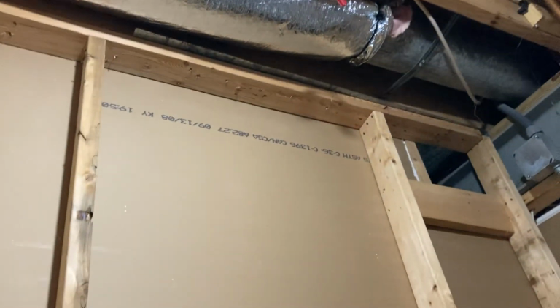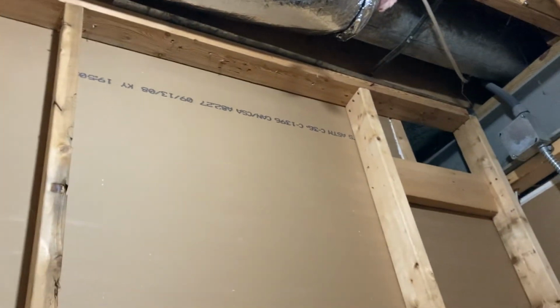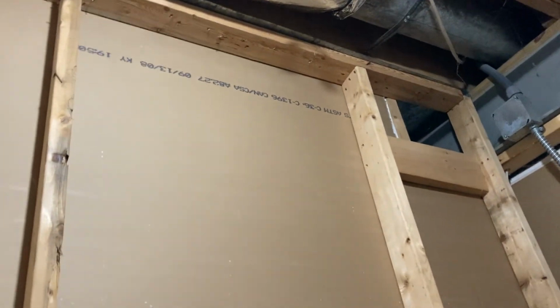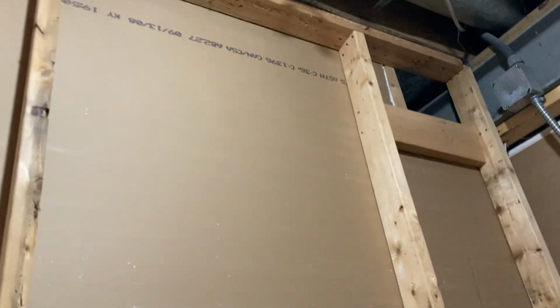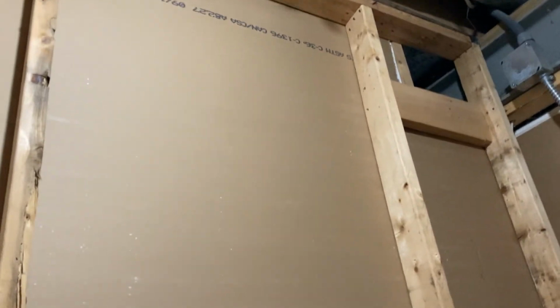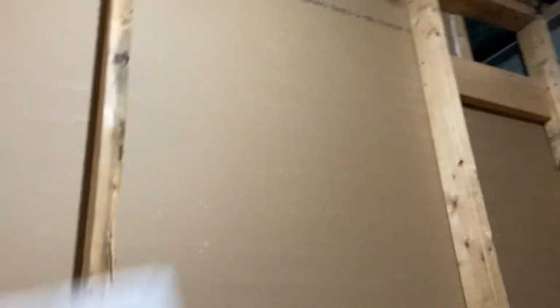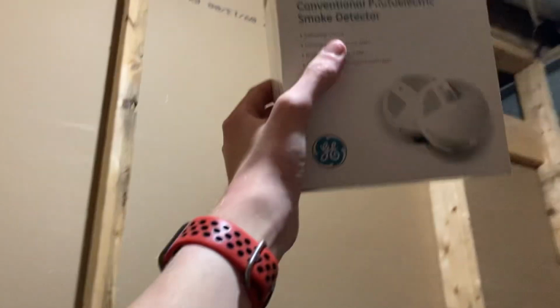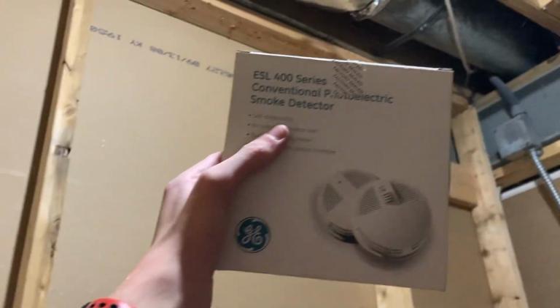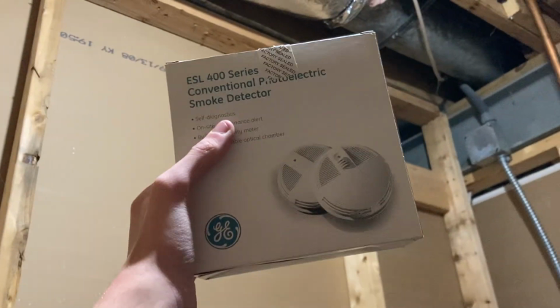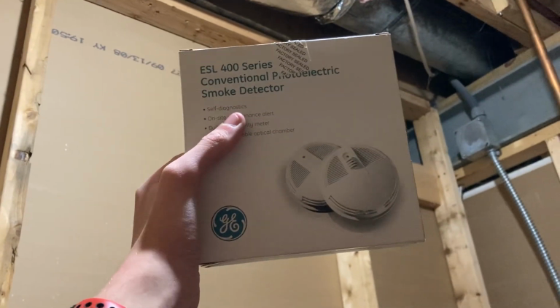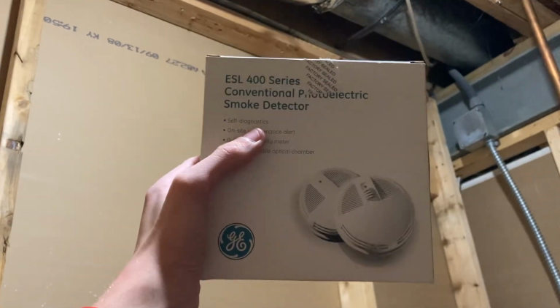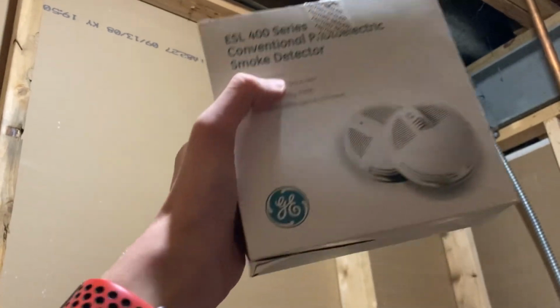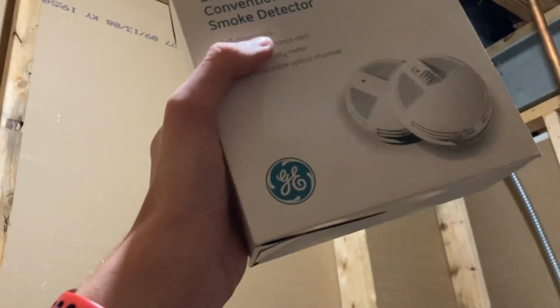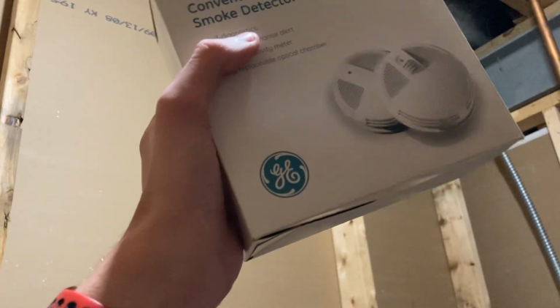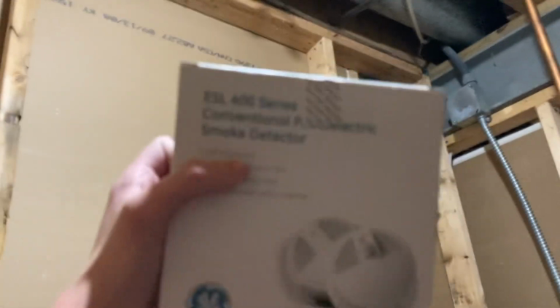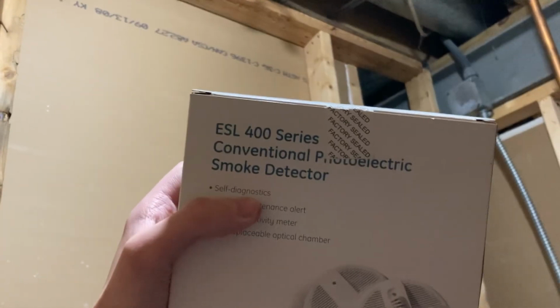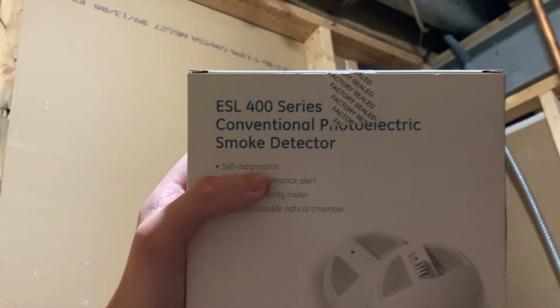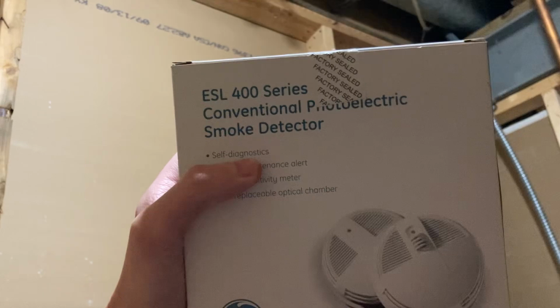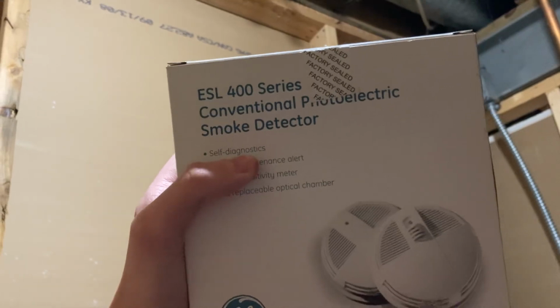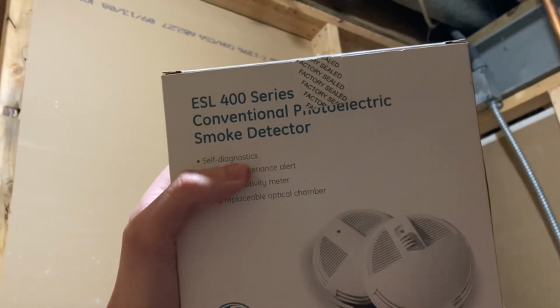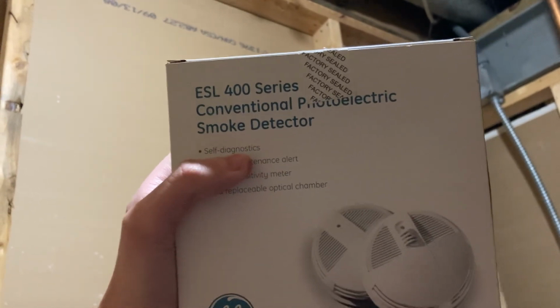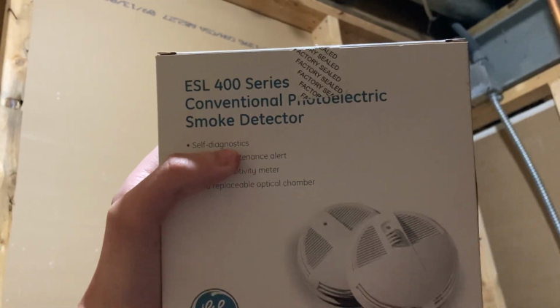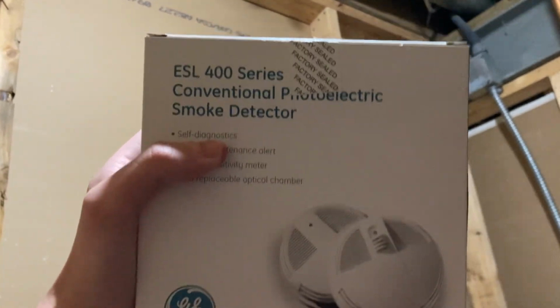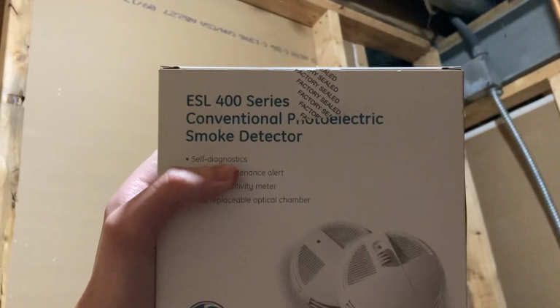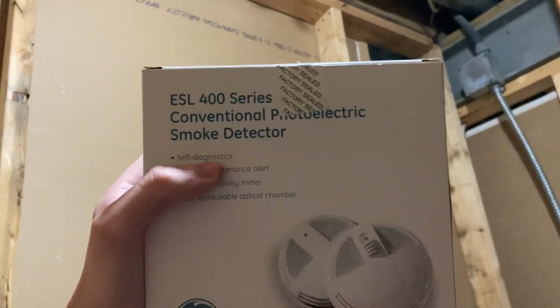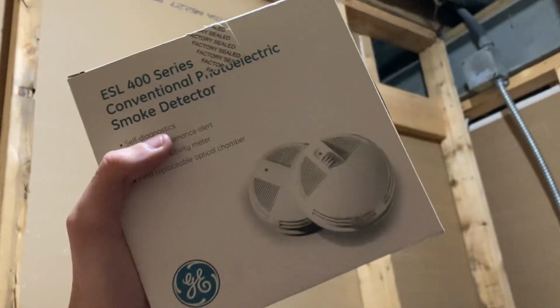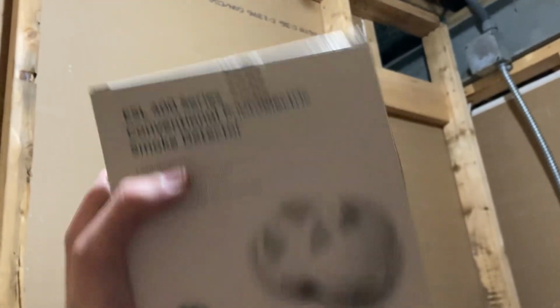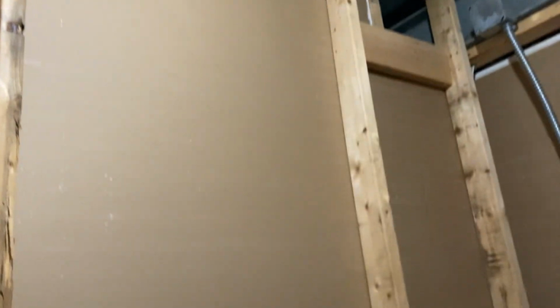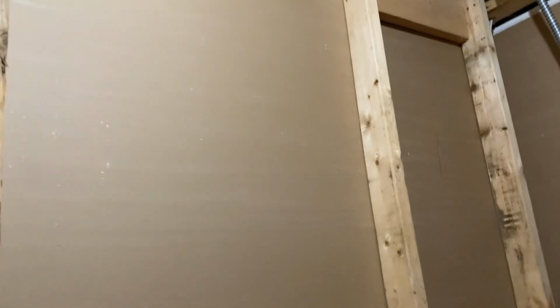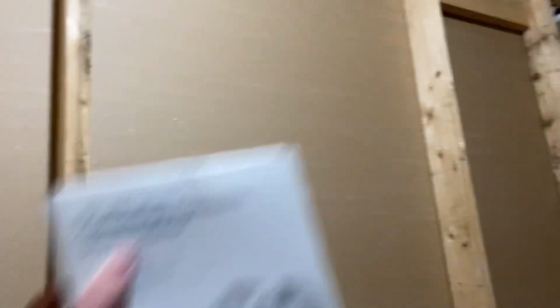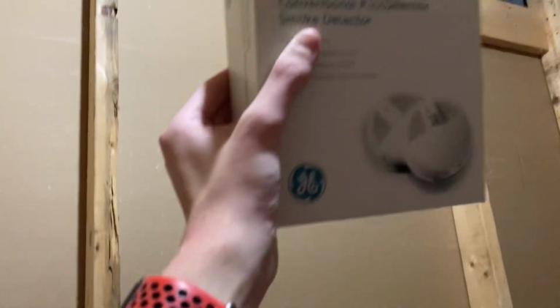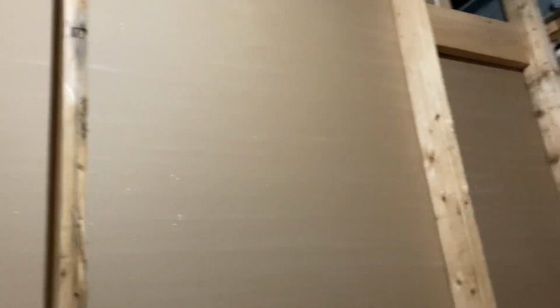I've also got some ESLs with the GE logo on them. It says ESL 400 series conventional photoelectric smoke detectors.